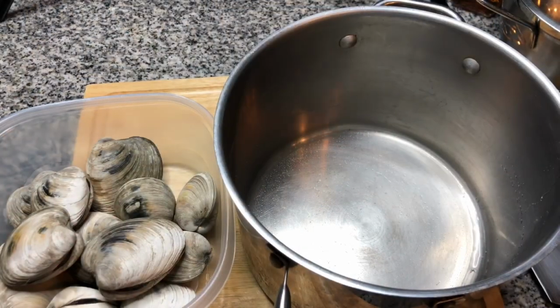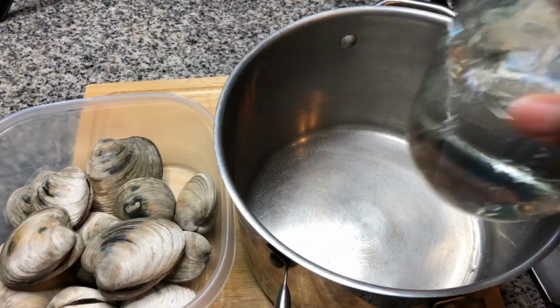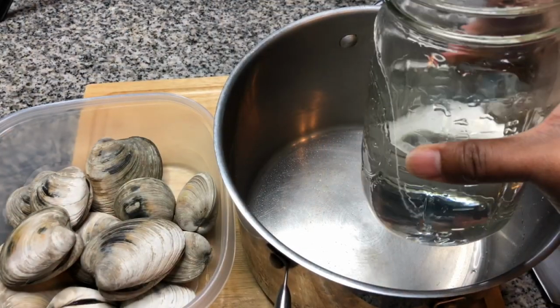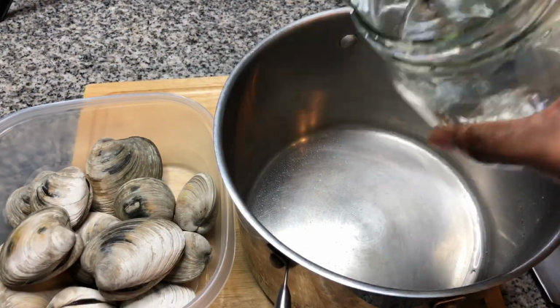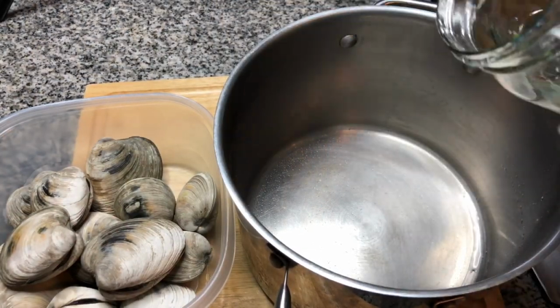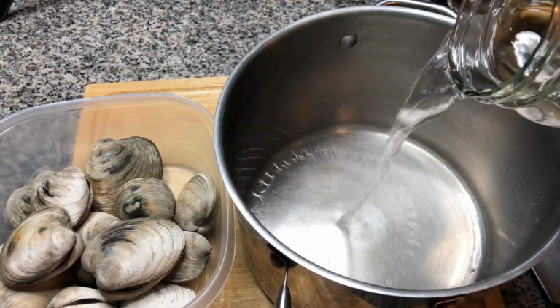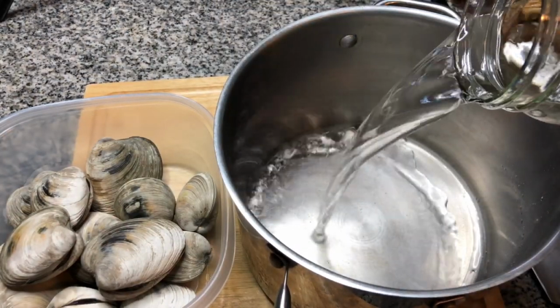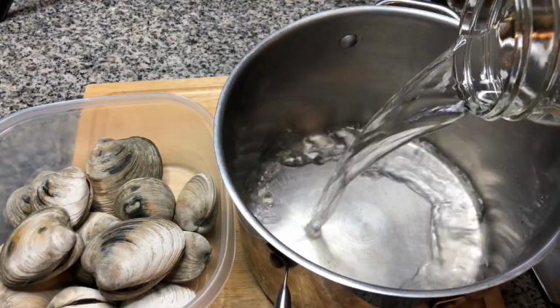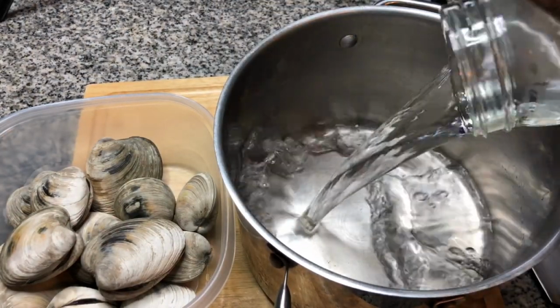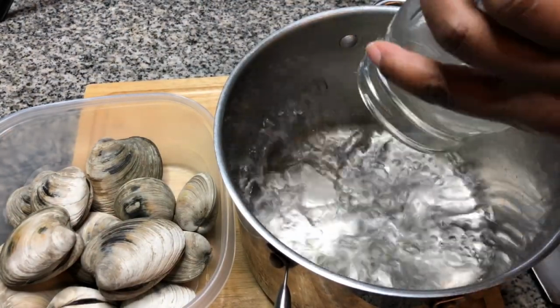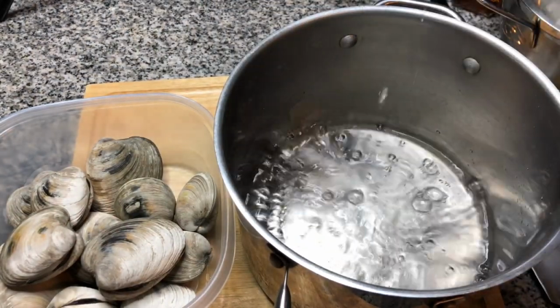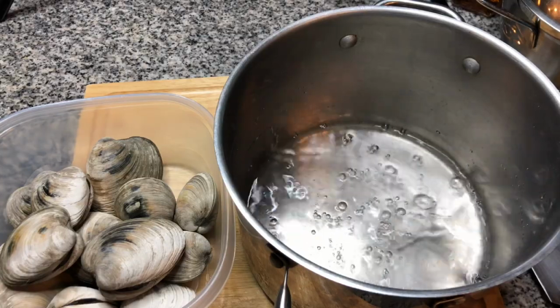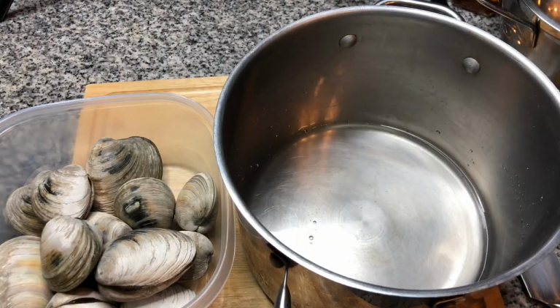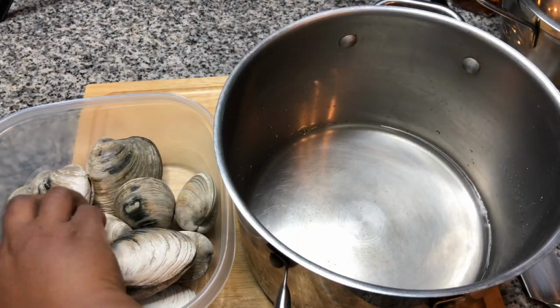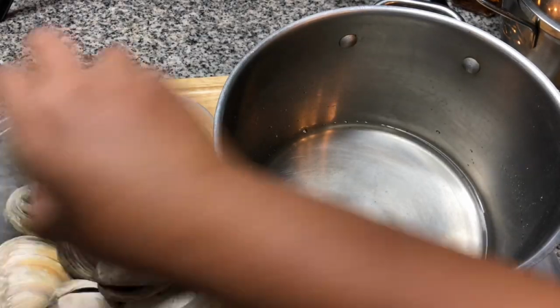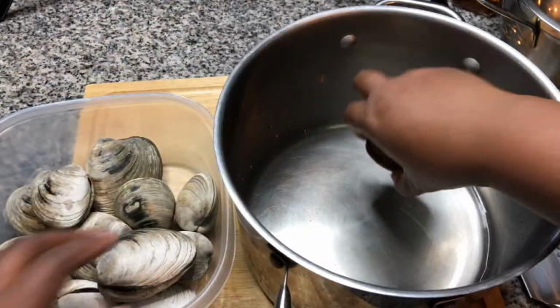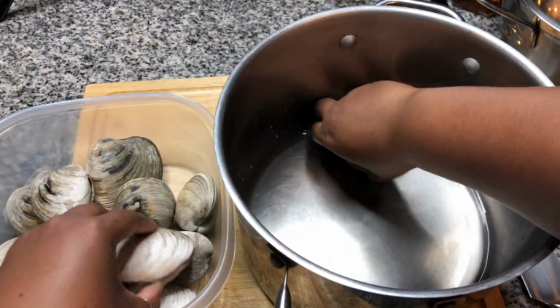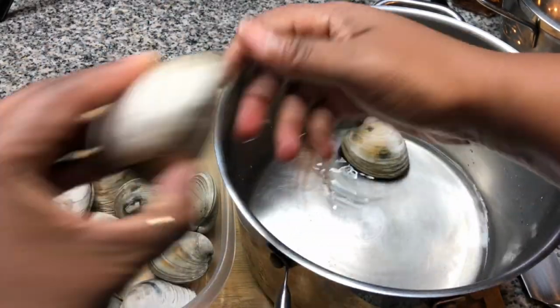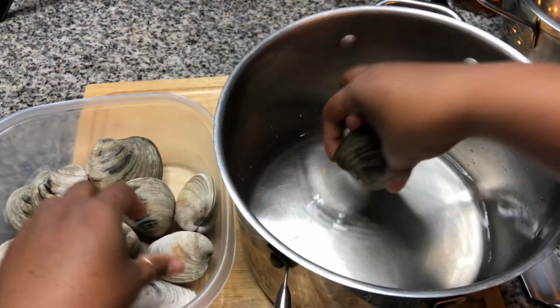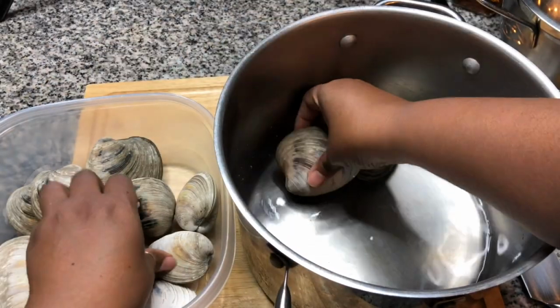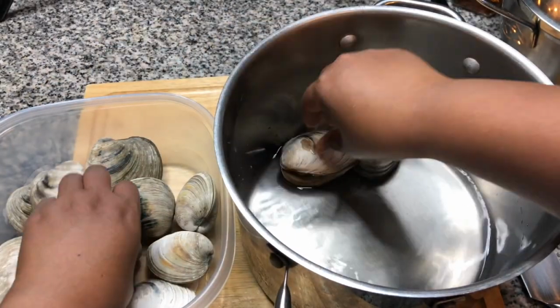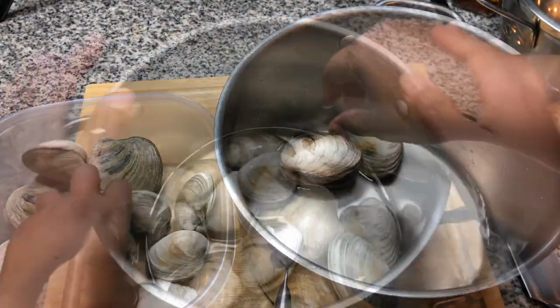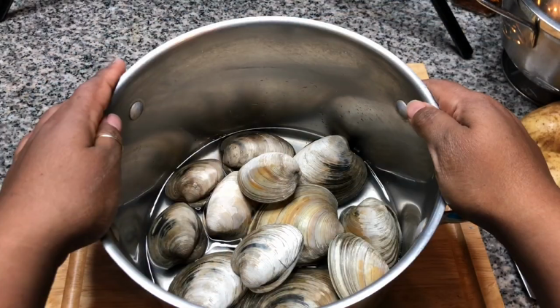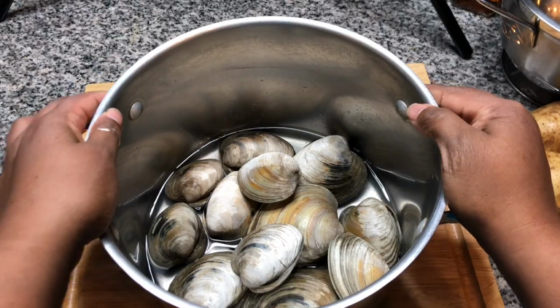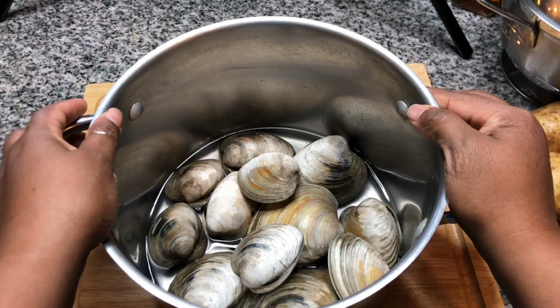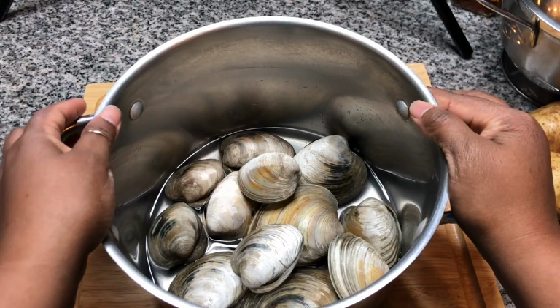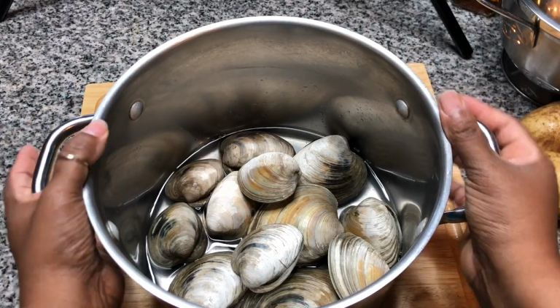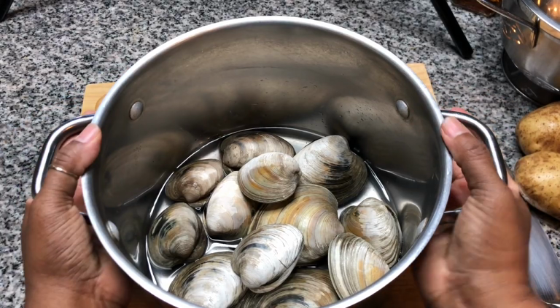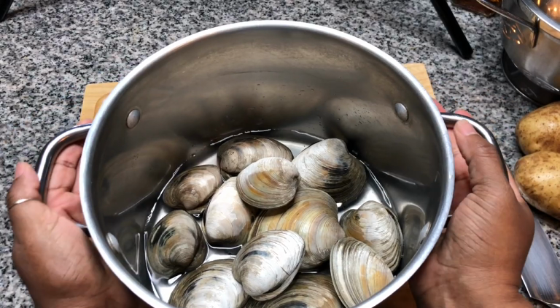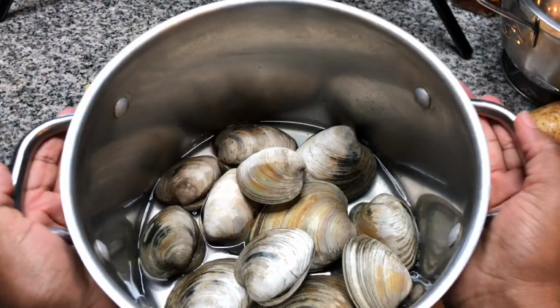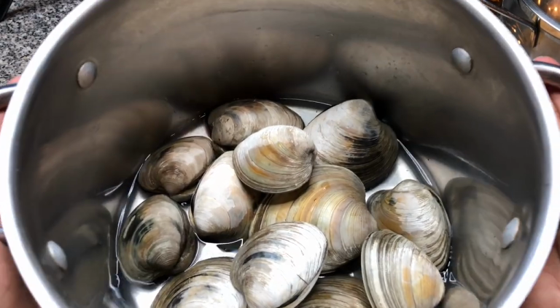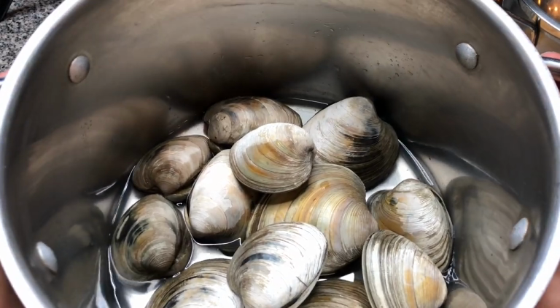All right, in a large pot I'm going to pour in two cups of water and put the clams in. And now we're gonna take this over to the stove and let it boil until the clams open.